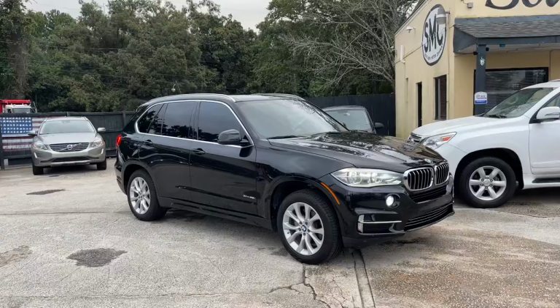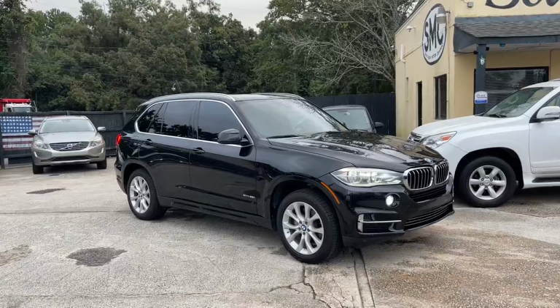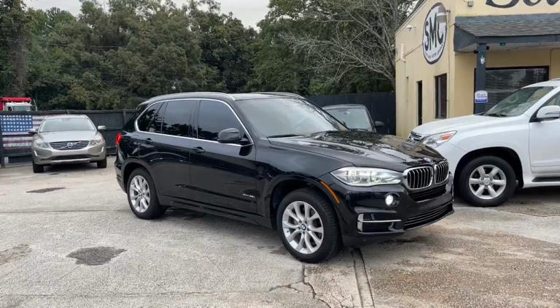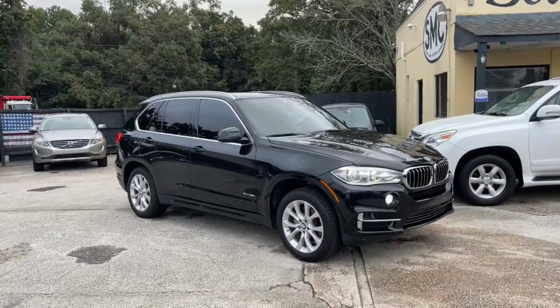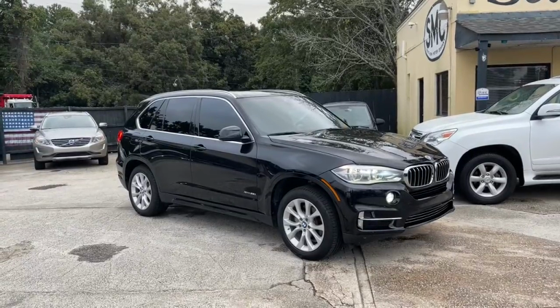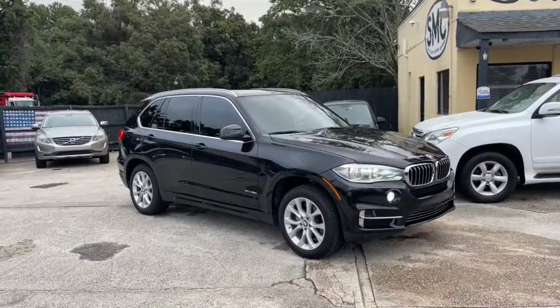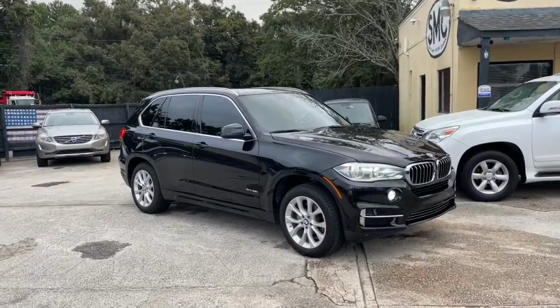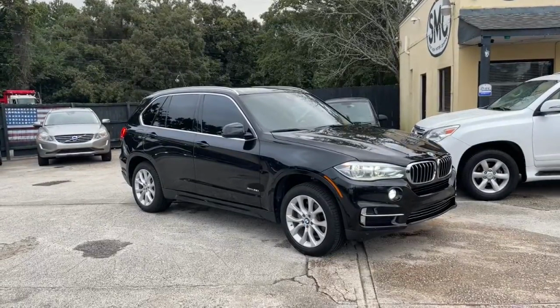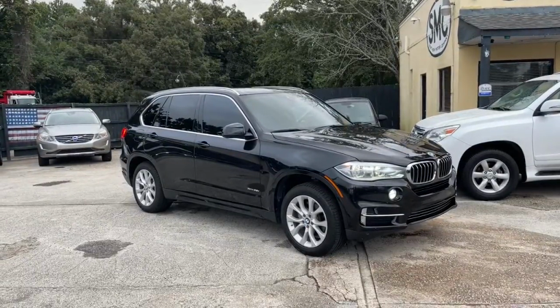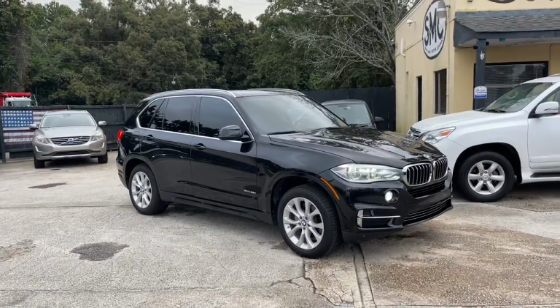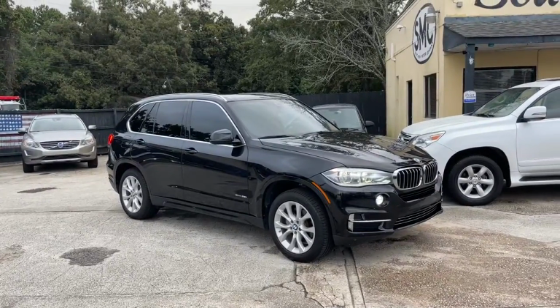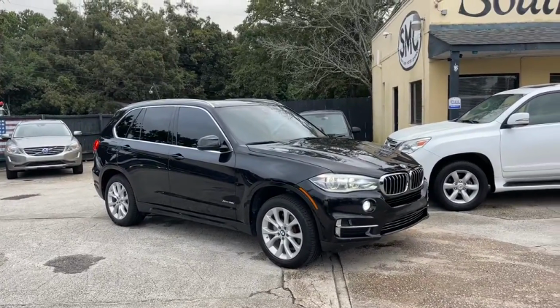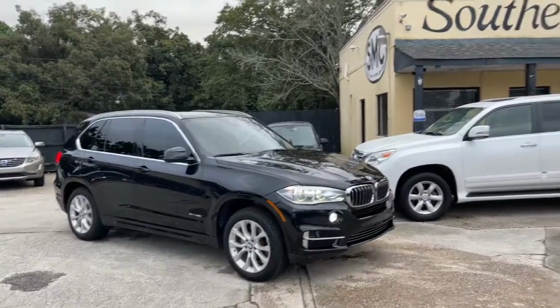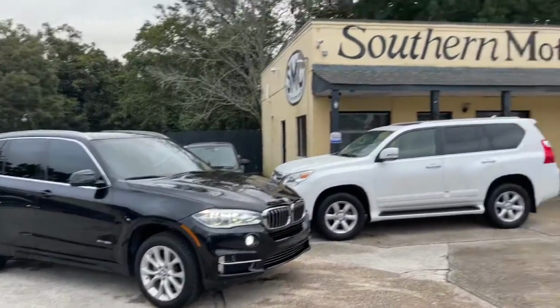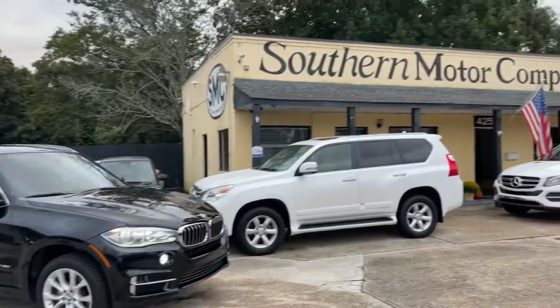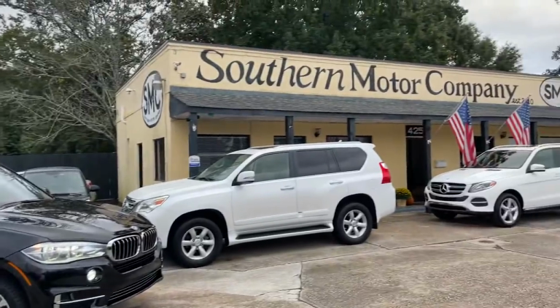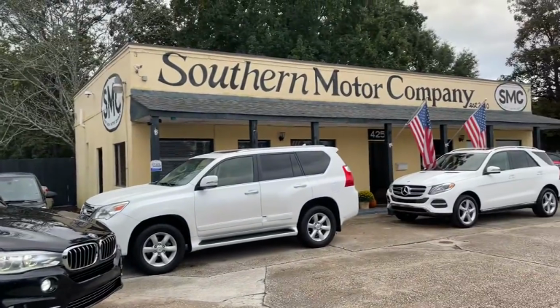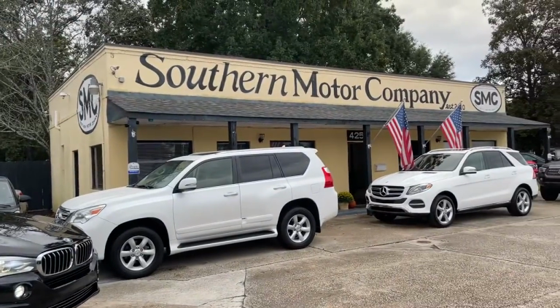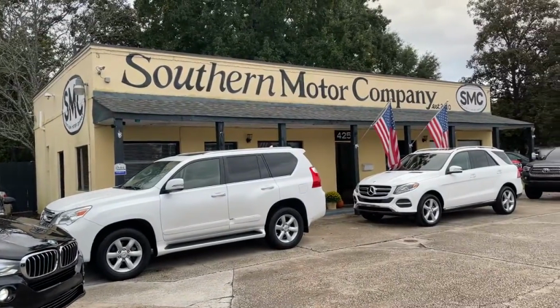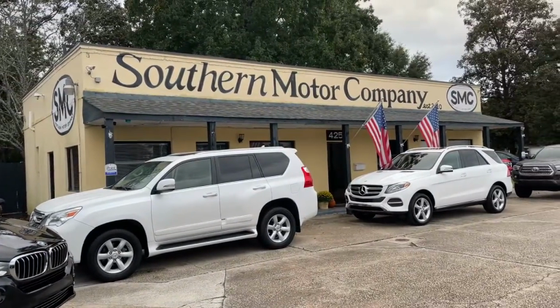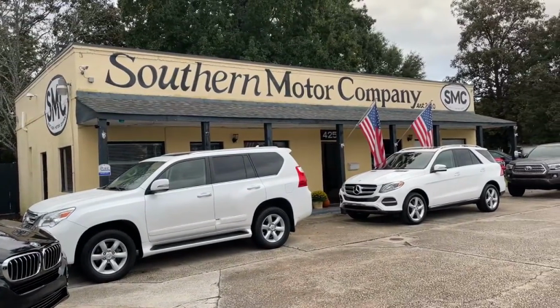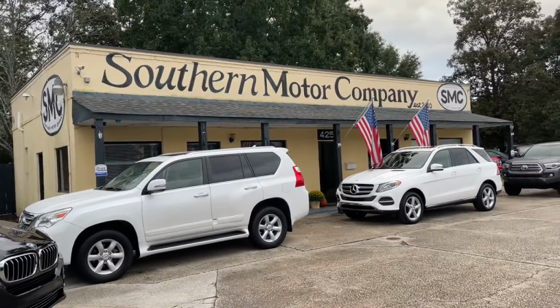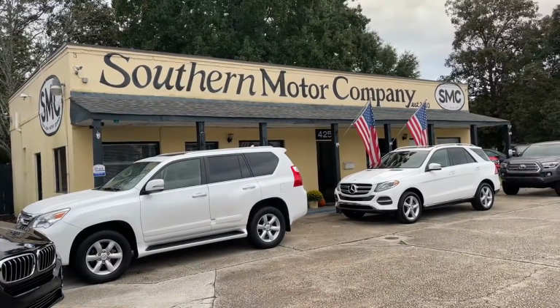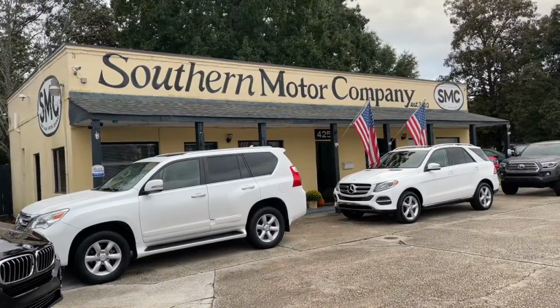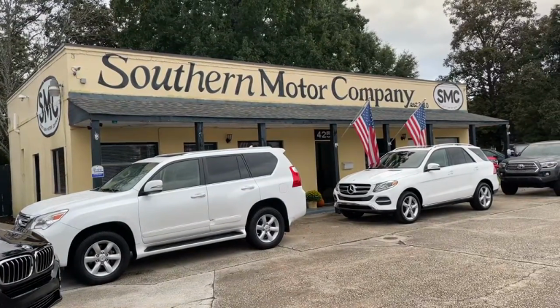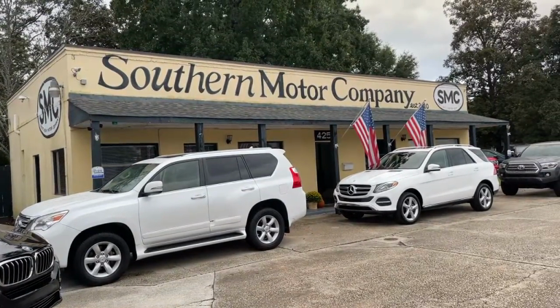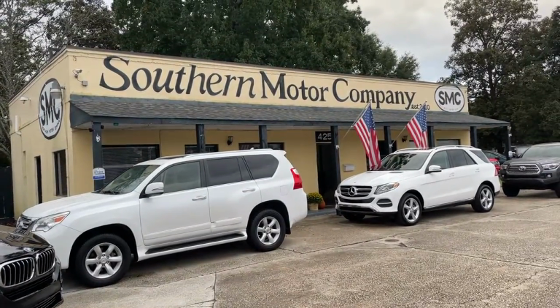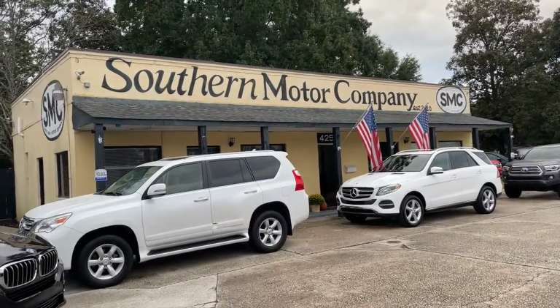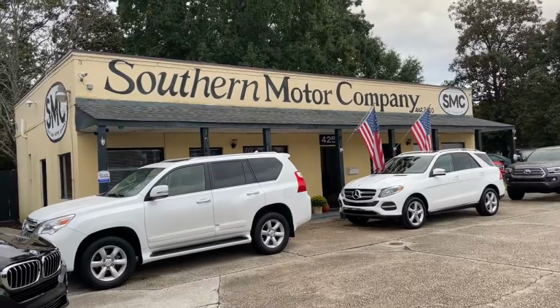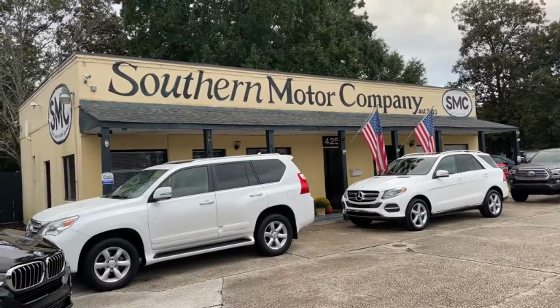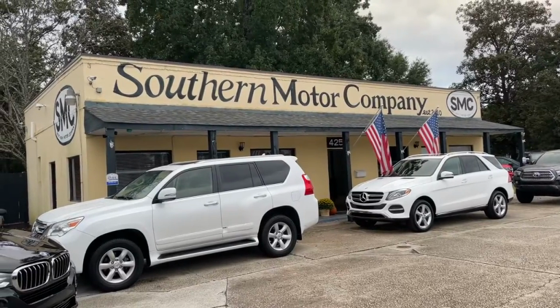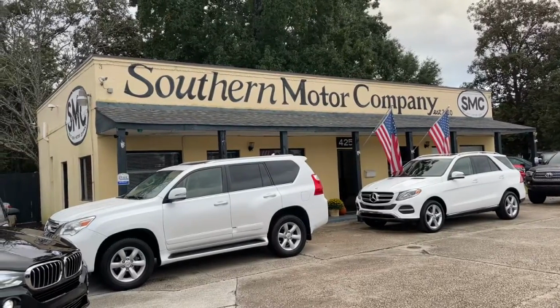Hello everyone and welcome to Southern Motor Company. Southern Motor Company was established in 2010 right here in the heart of North Charleston on Rivers Avenue.